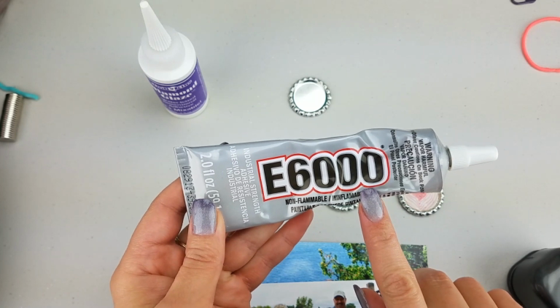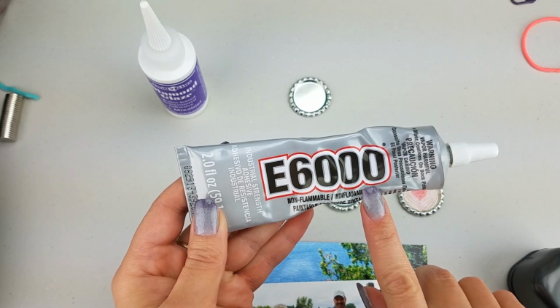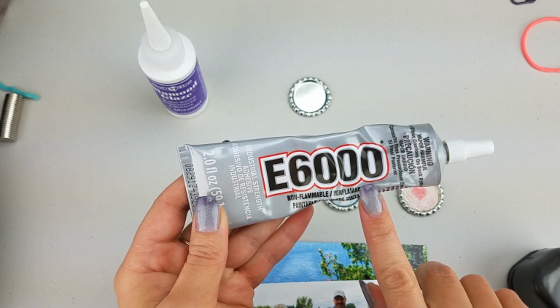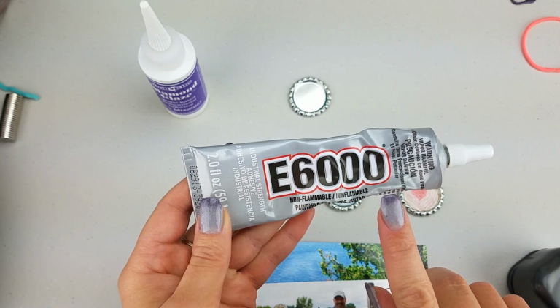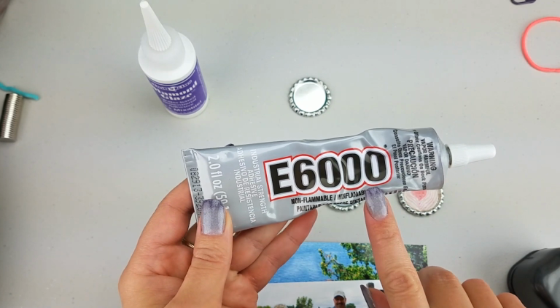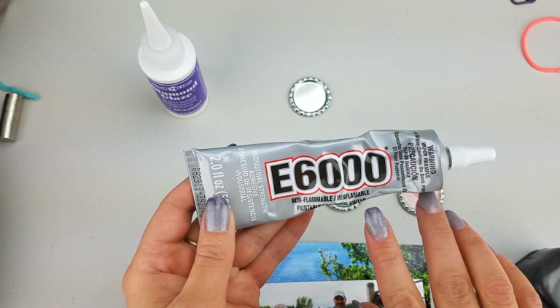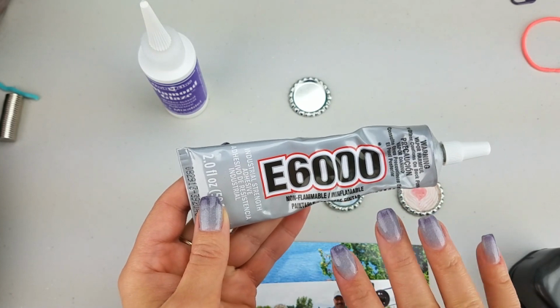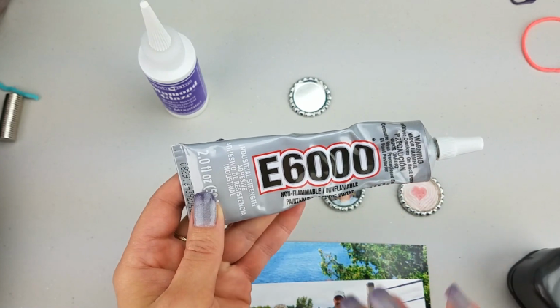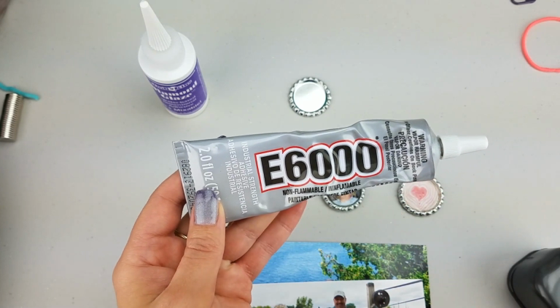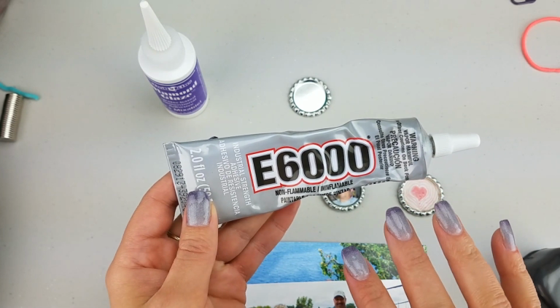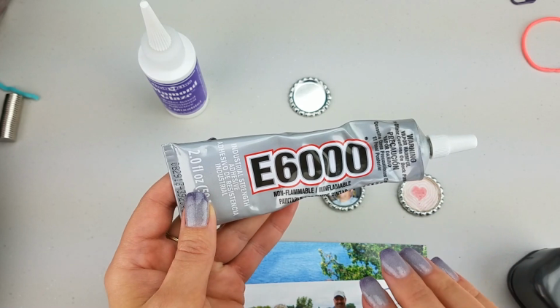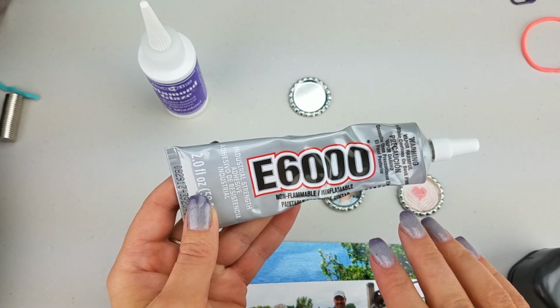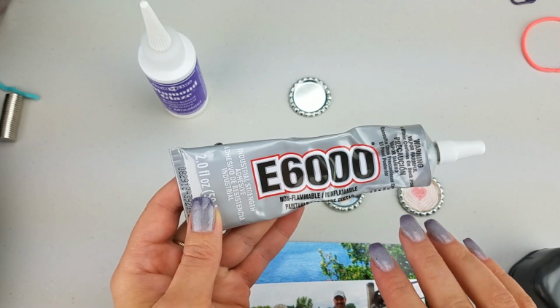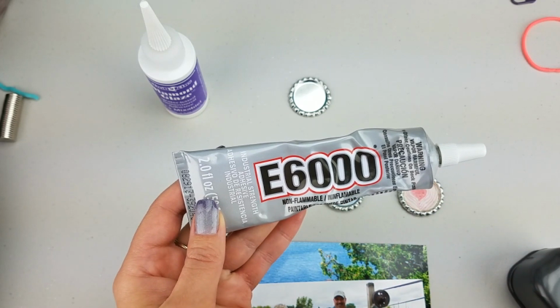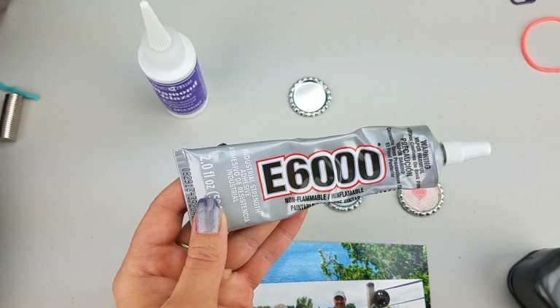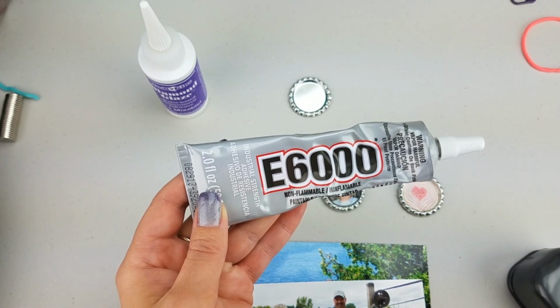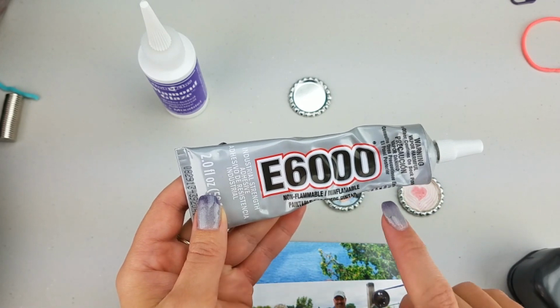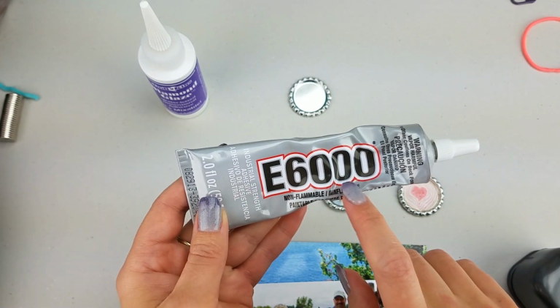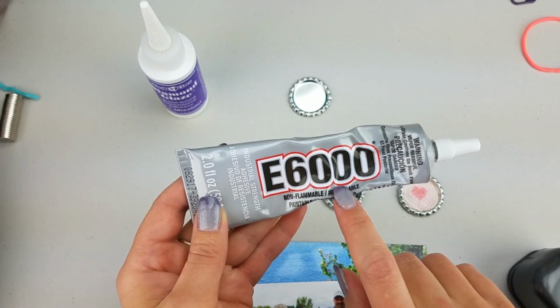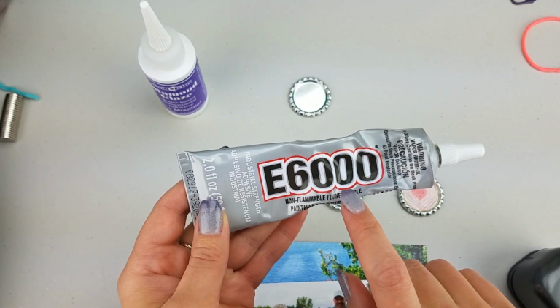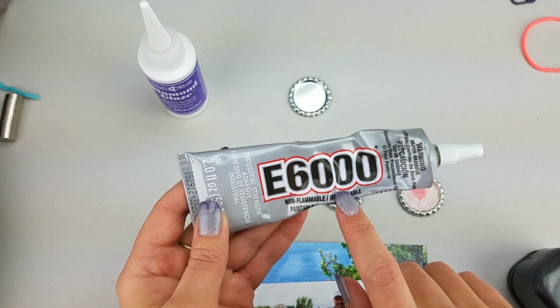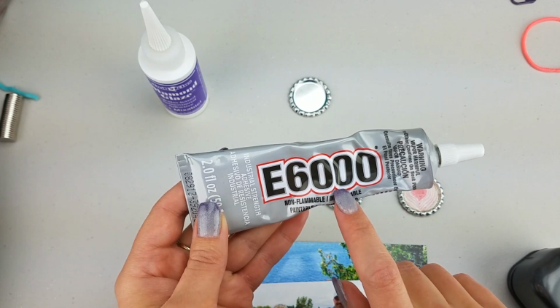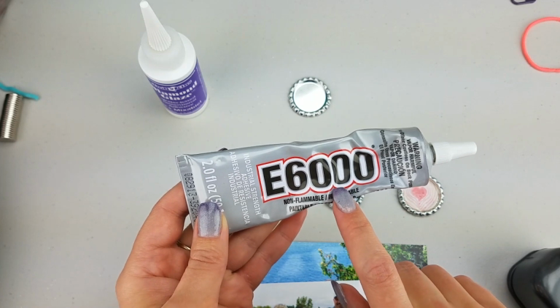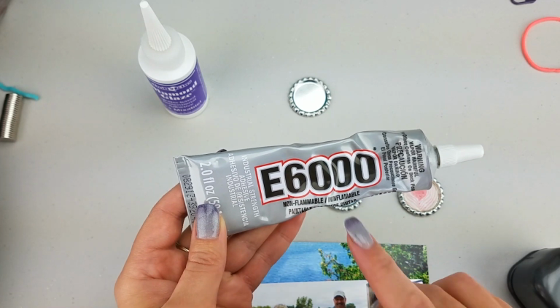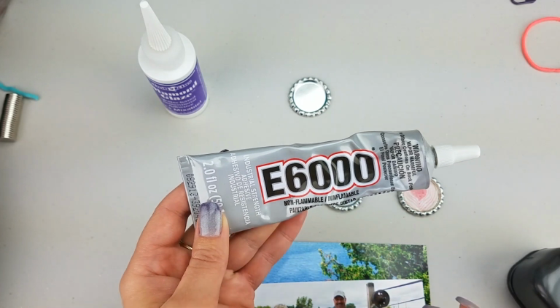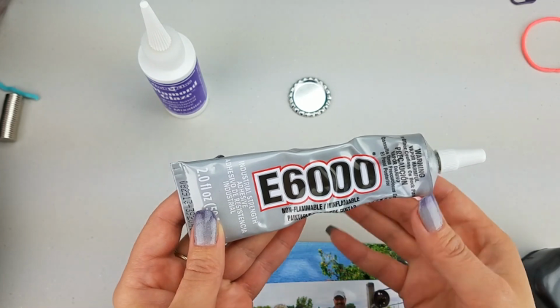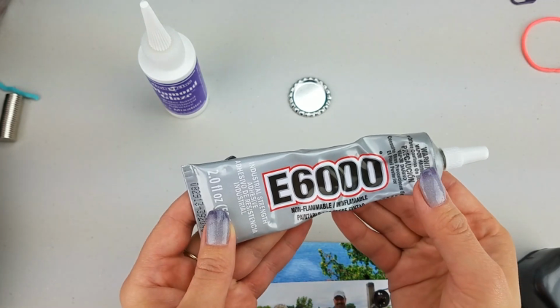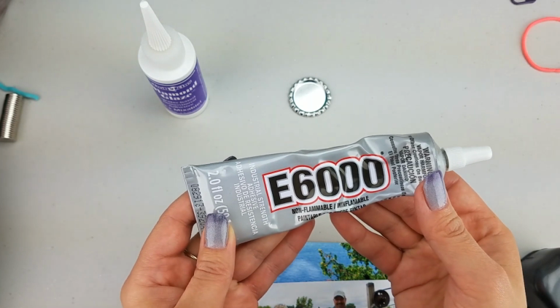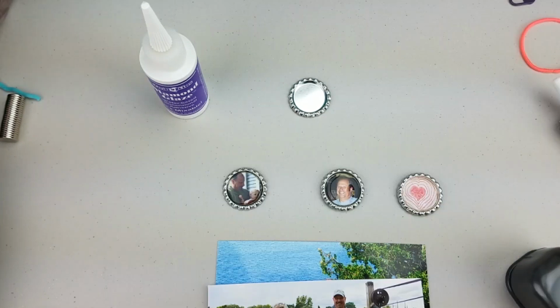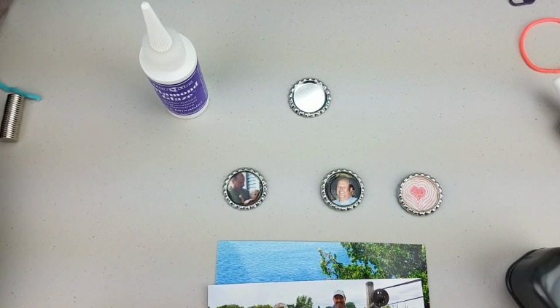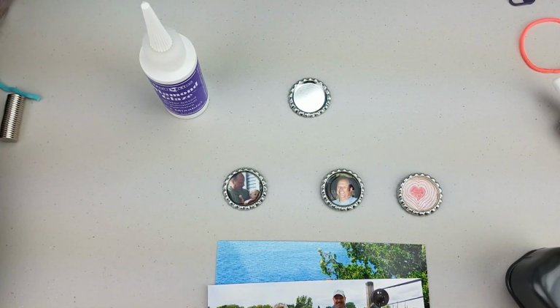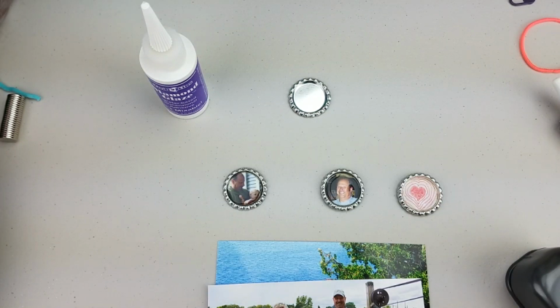You'll also need E6000 industrial strength adhesive. I will warn you though, if you have allergies or are very sensitive to strong potent fumes, you might want to work out in the open or in a well-ventilated area. Okay, so let's get started.